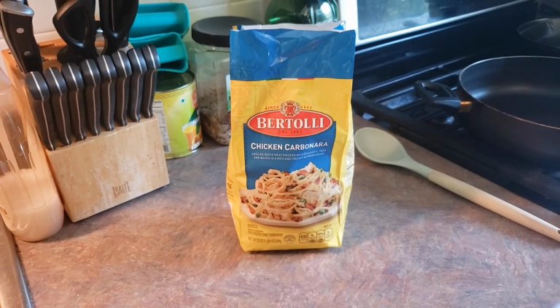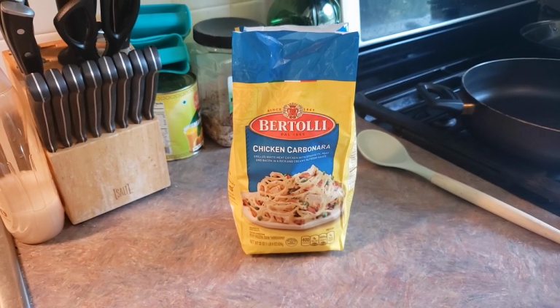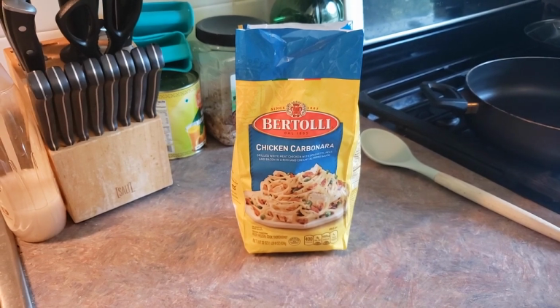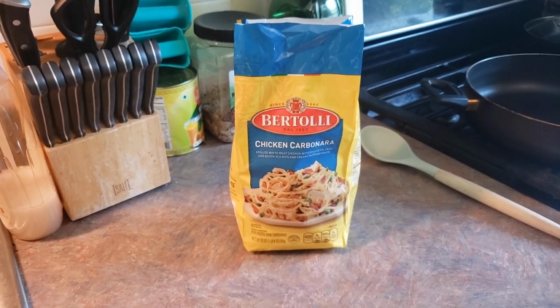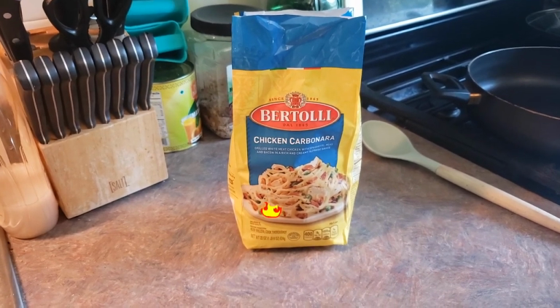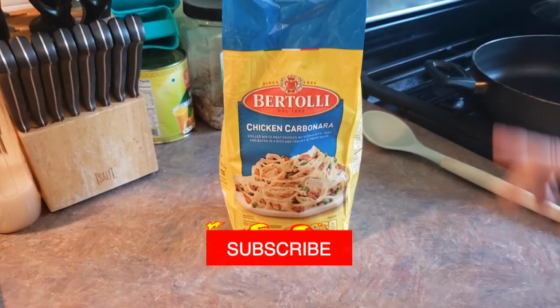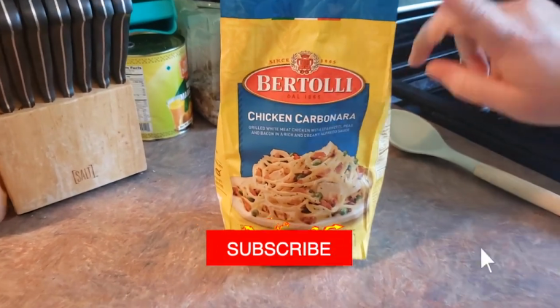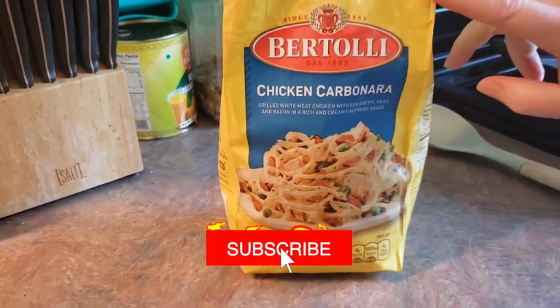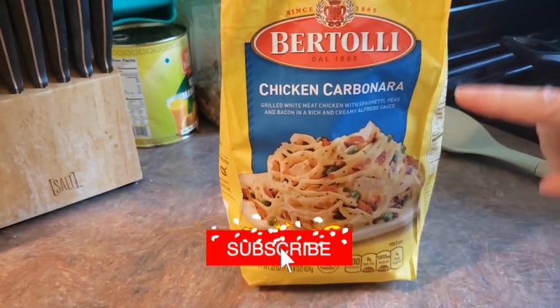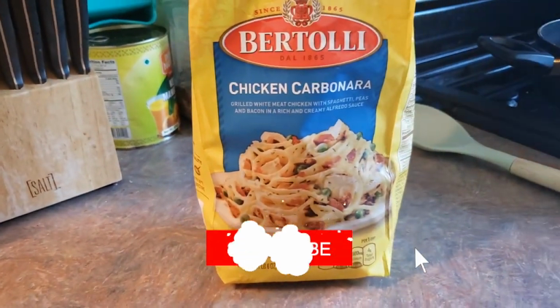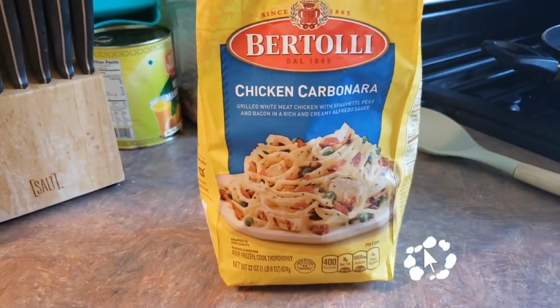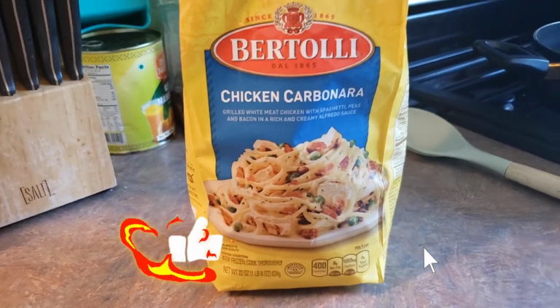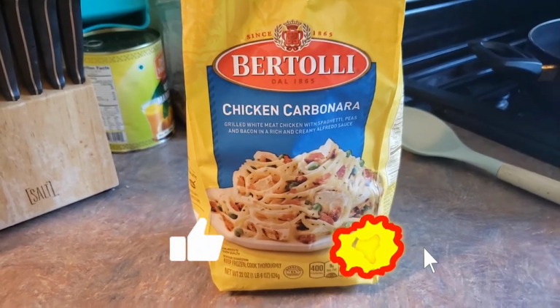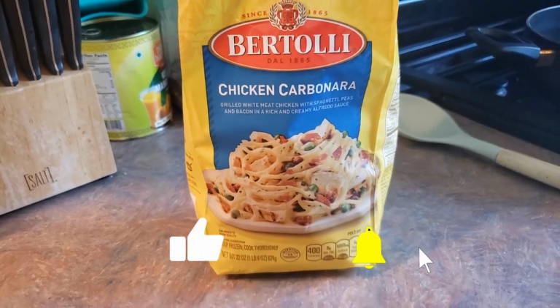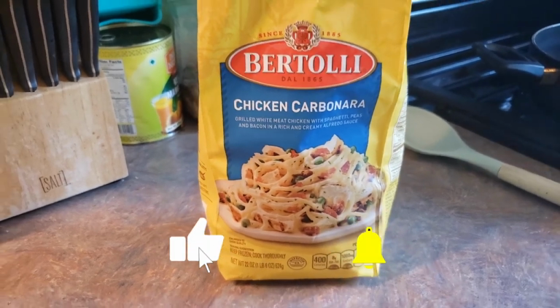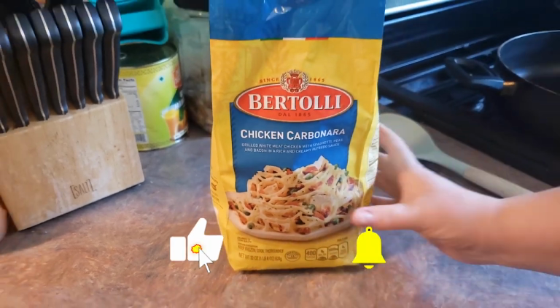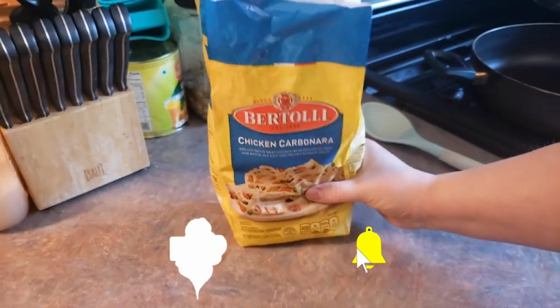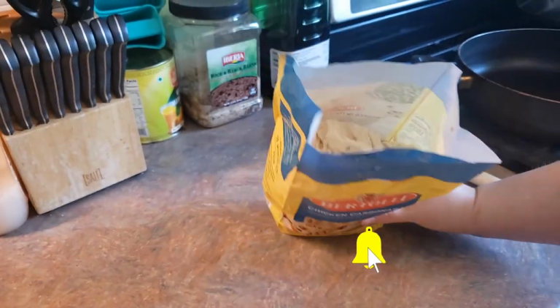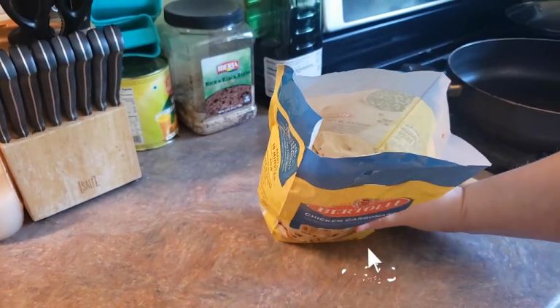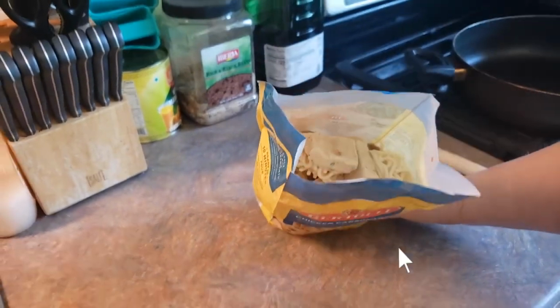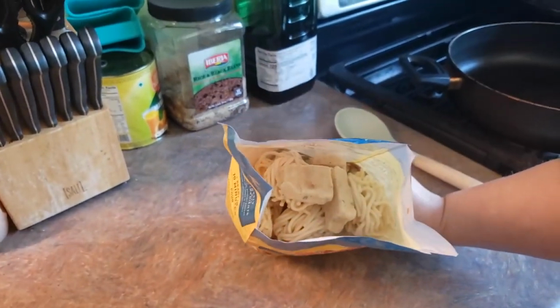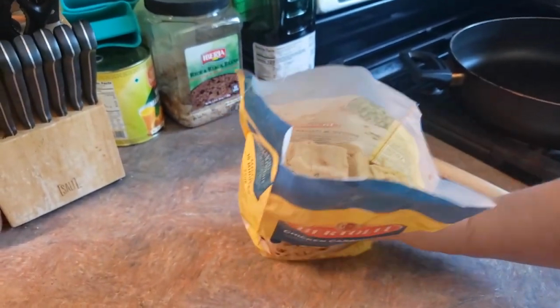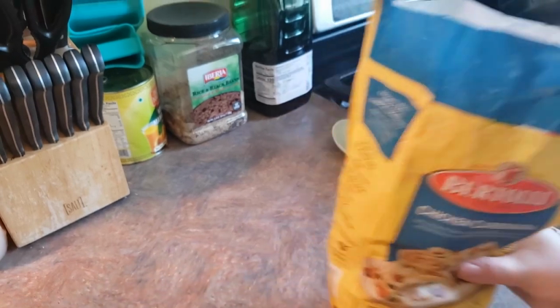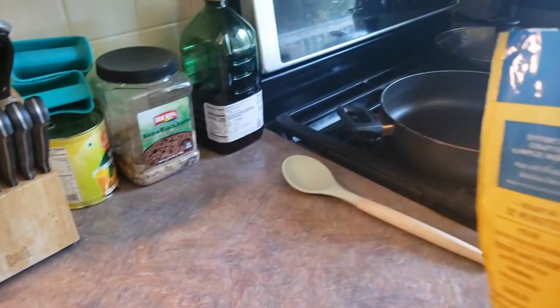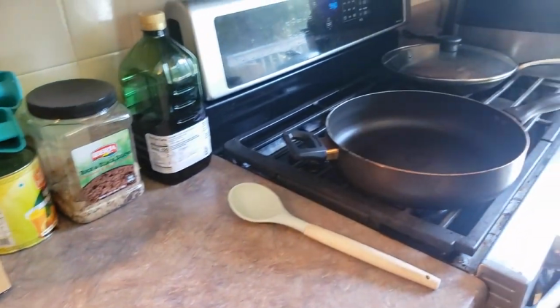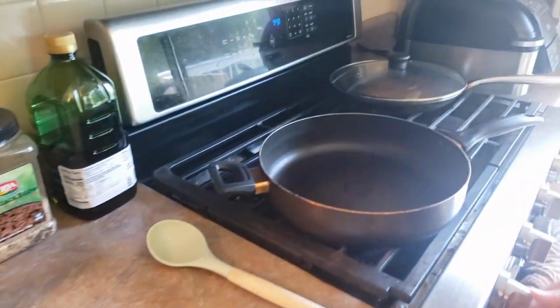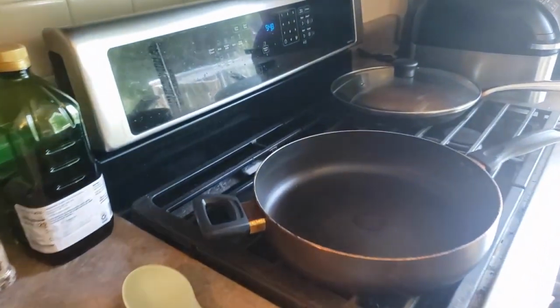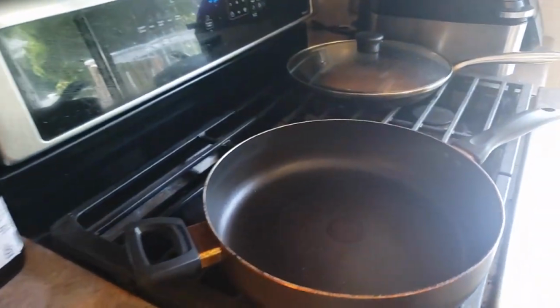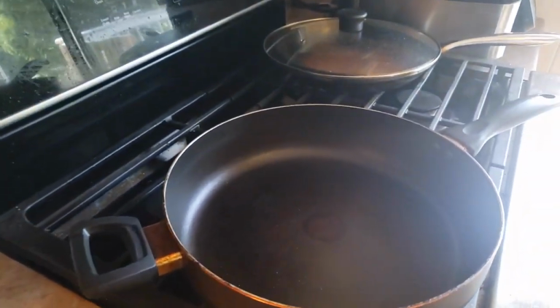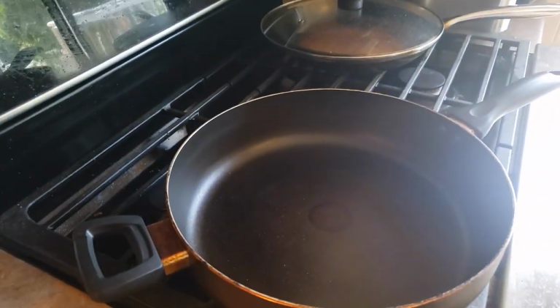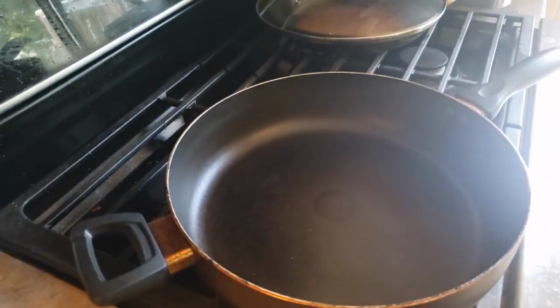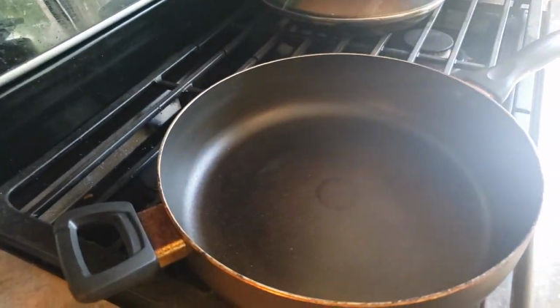Hey everyone, welcome back to Food Prep Inc. Today we're going to be making this Bertolli Chicken Carbonara Pasta. It's a one-skillet meal, so what we're going to do is just cut it open. We've got our pasta in here, and all you do is turn on your stove to medium-high heat.